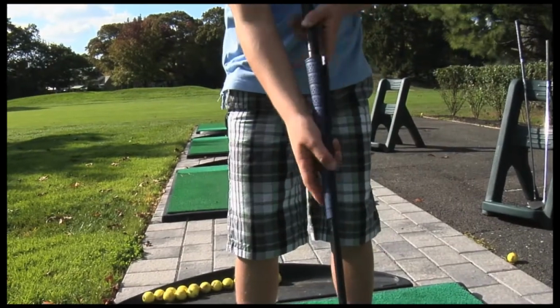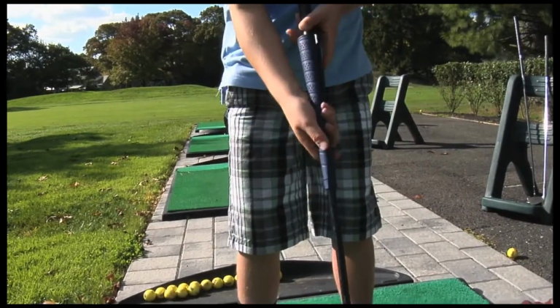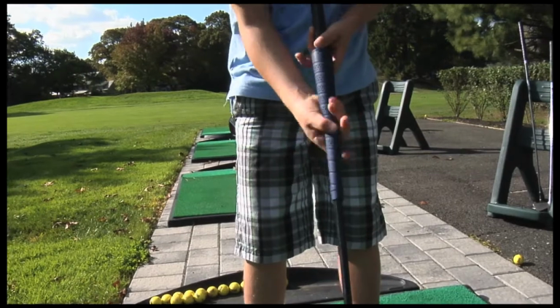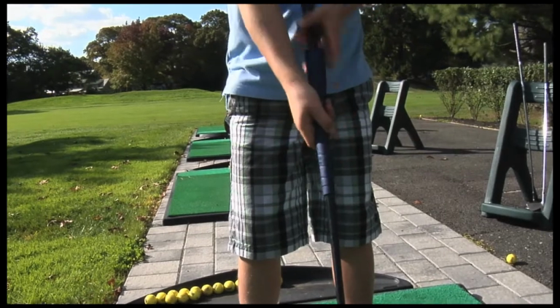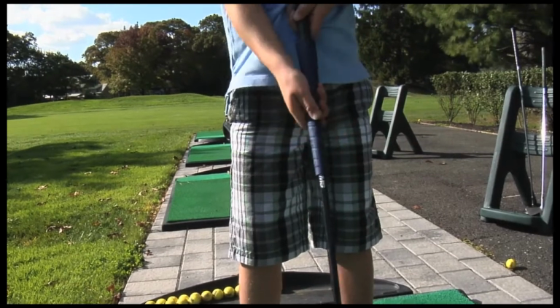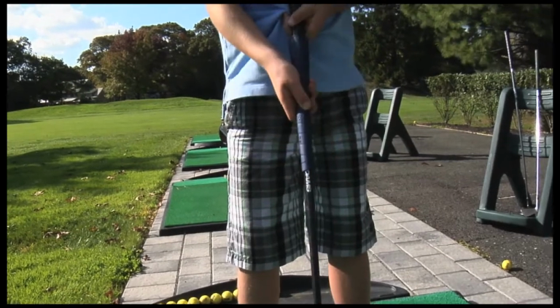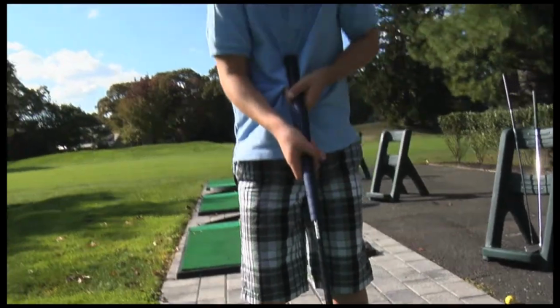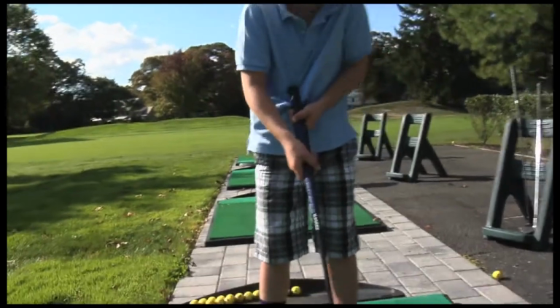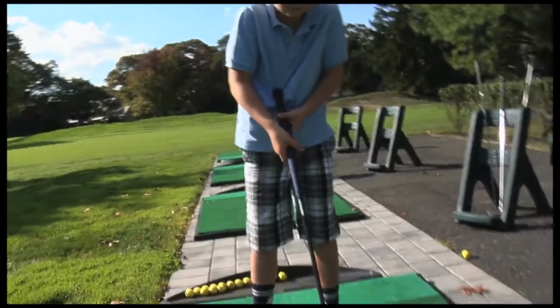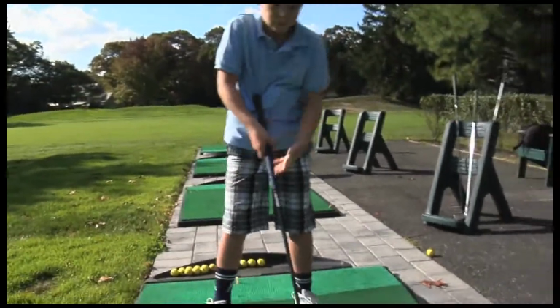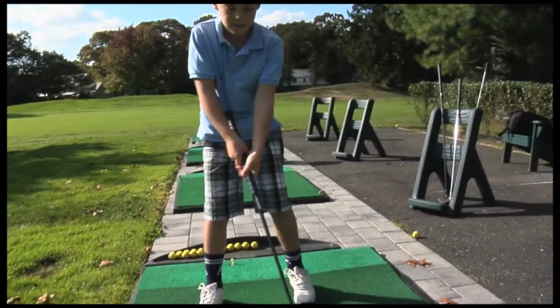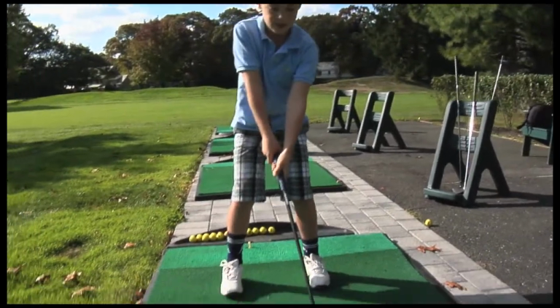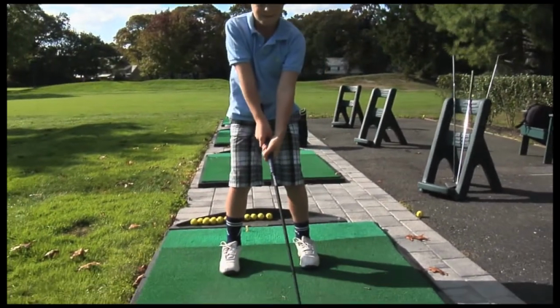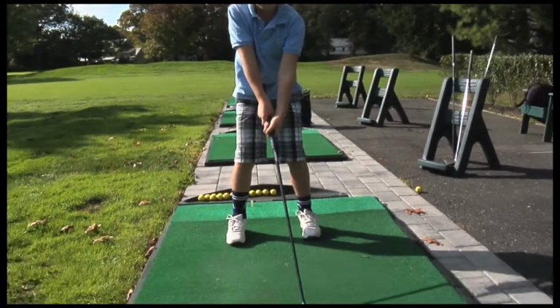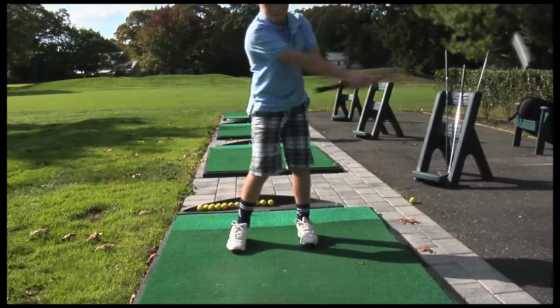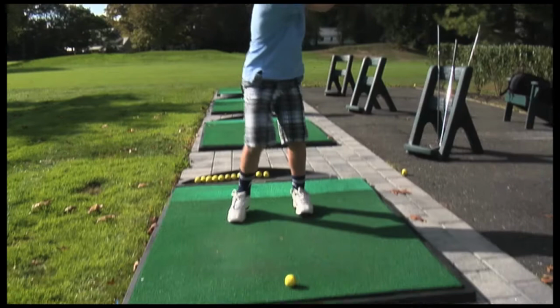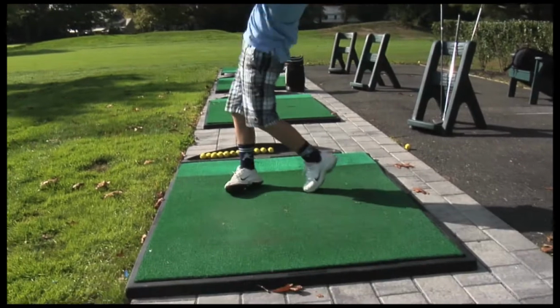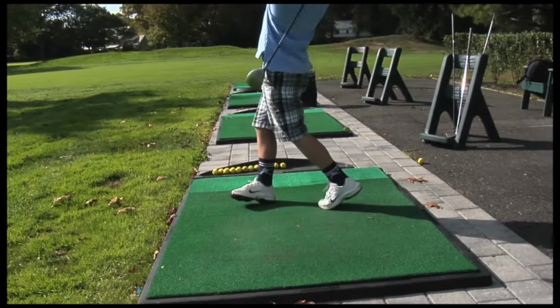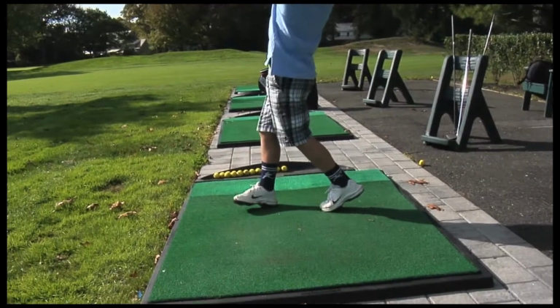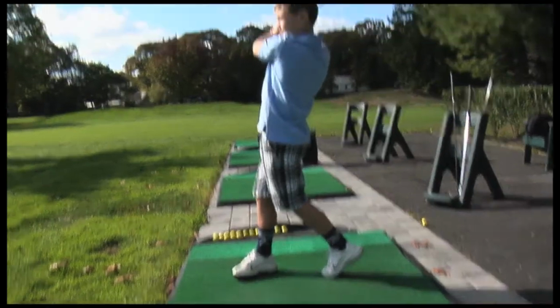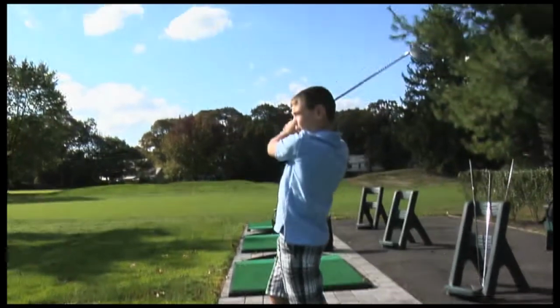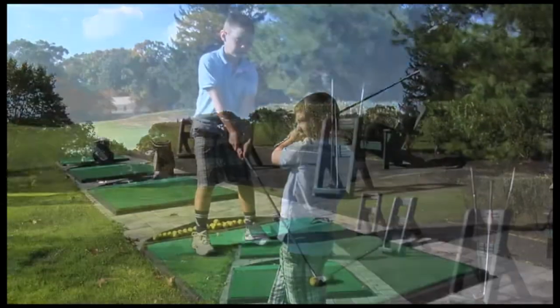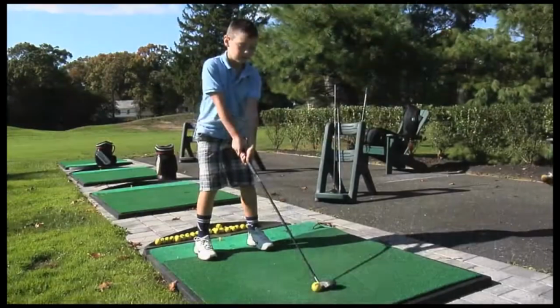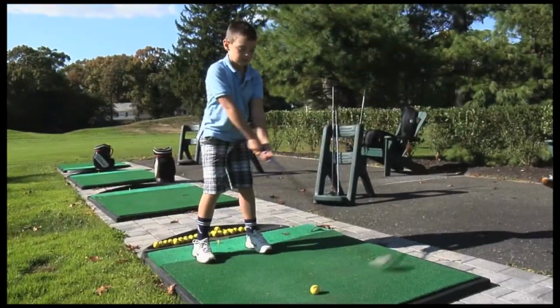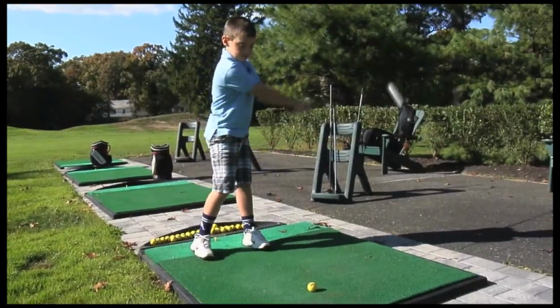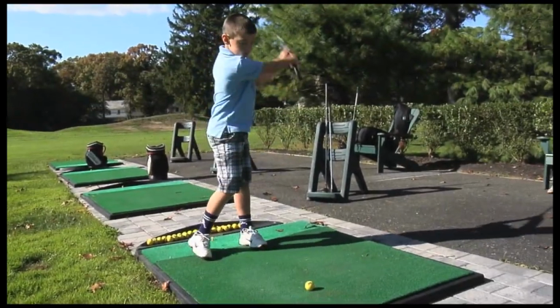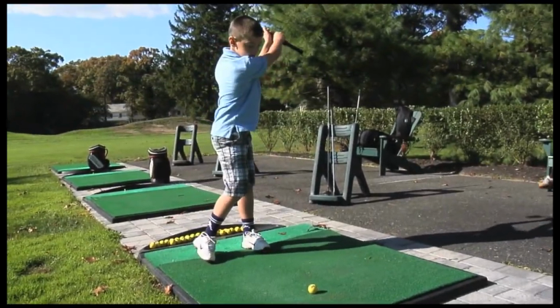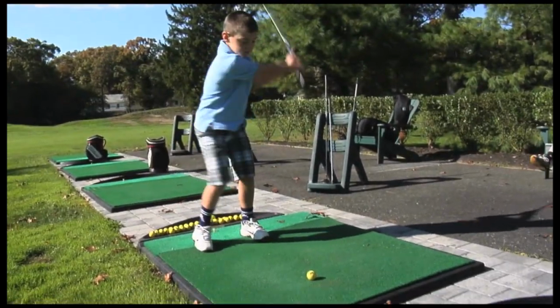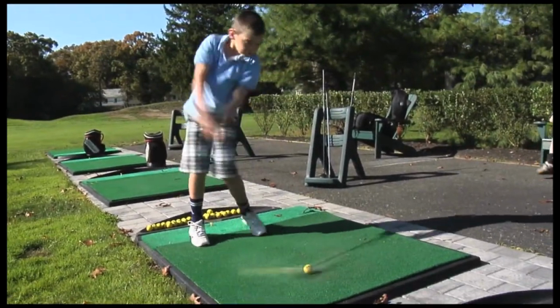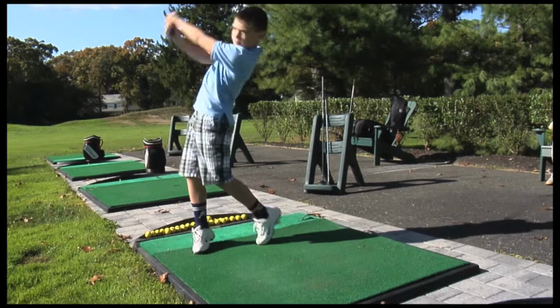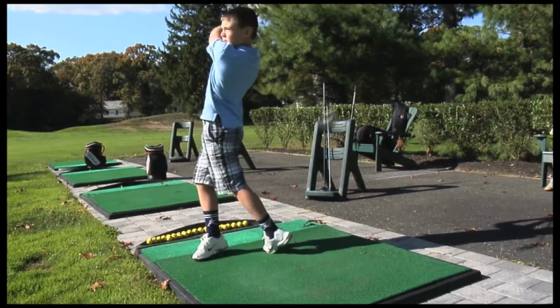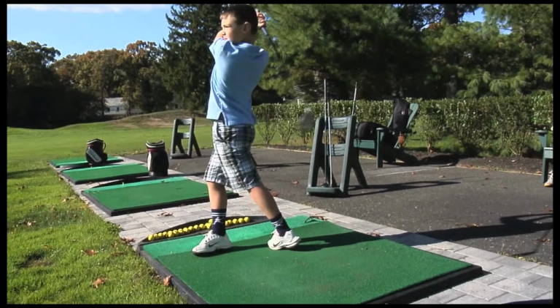Prototypes have been tested with youngsters who were swinging improperly and ineffectively with oversized clubs. Results were incredible. Kids swung the club with better technique and hit the ball with more accuracy.